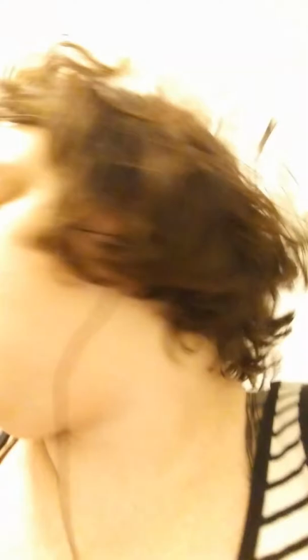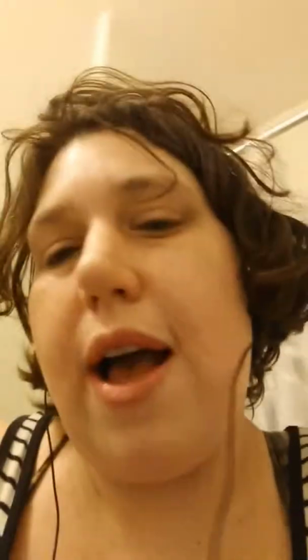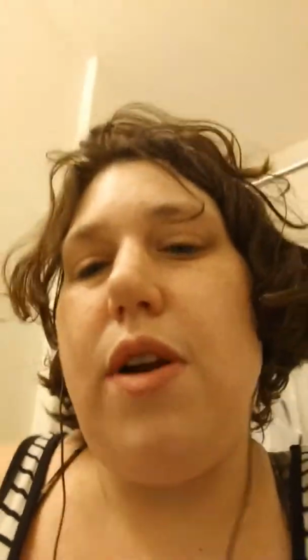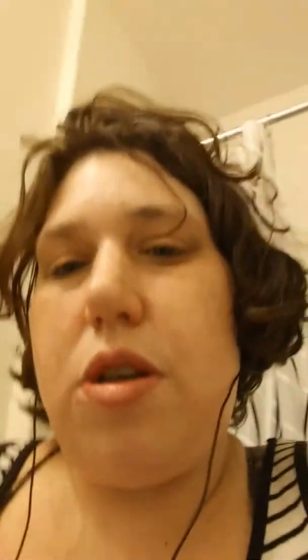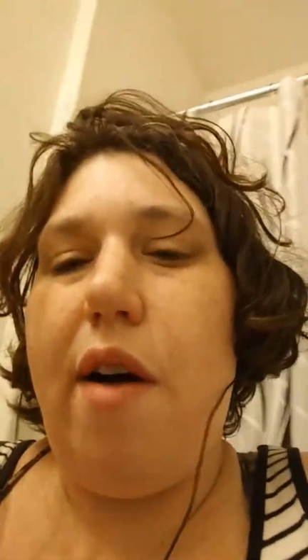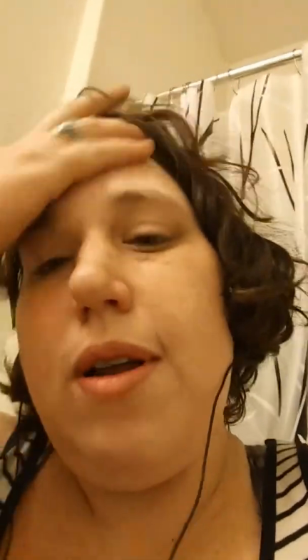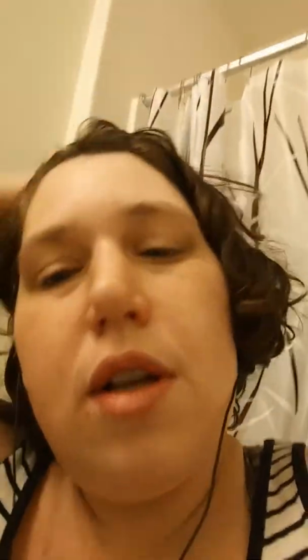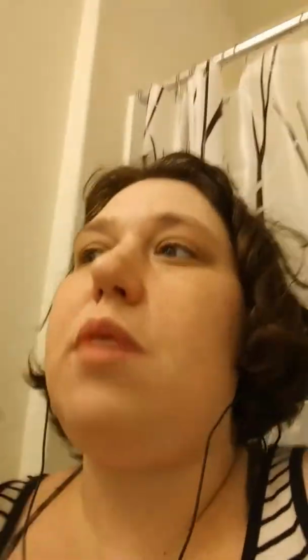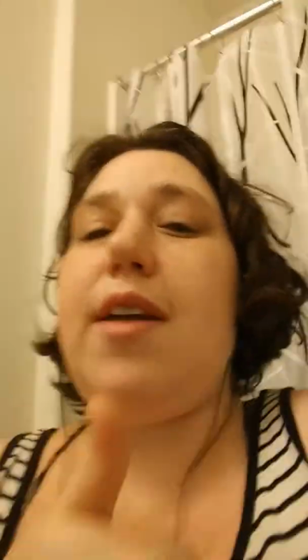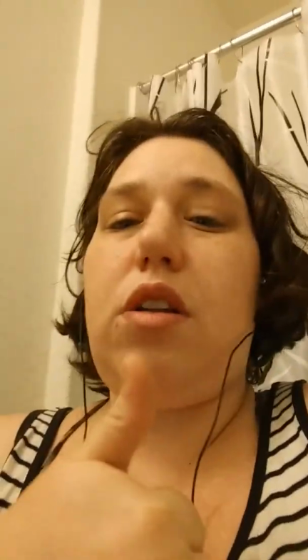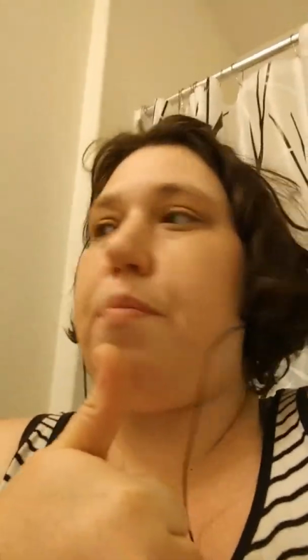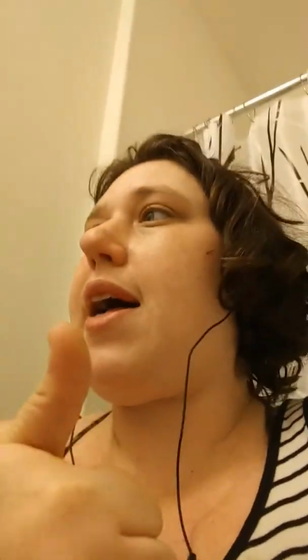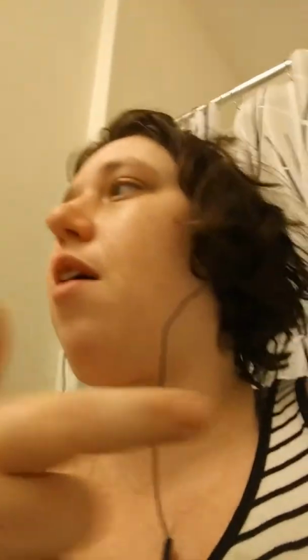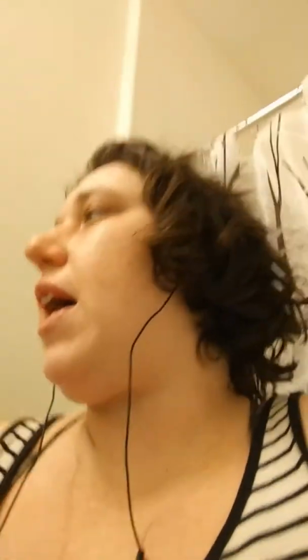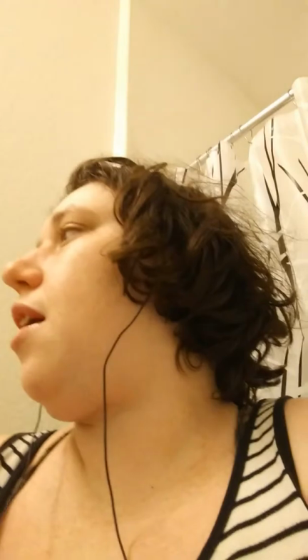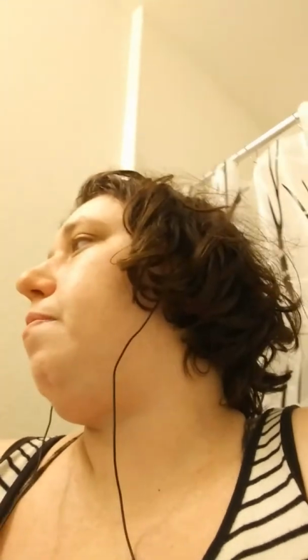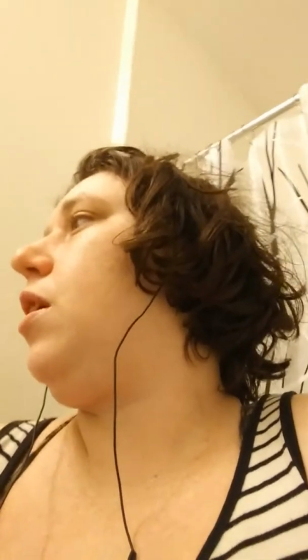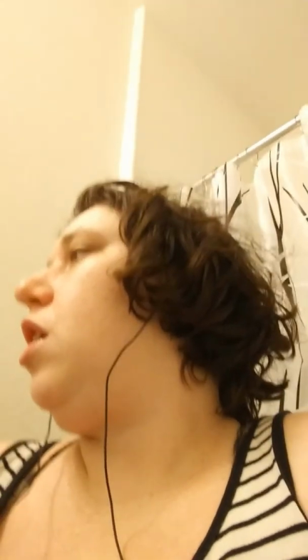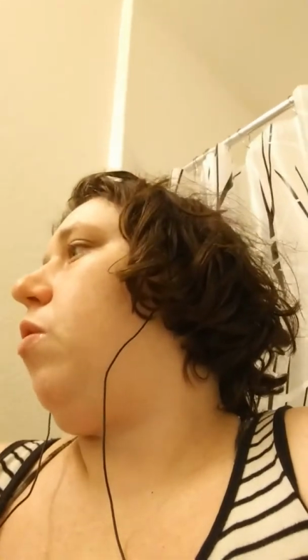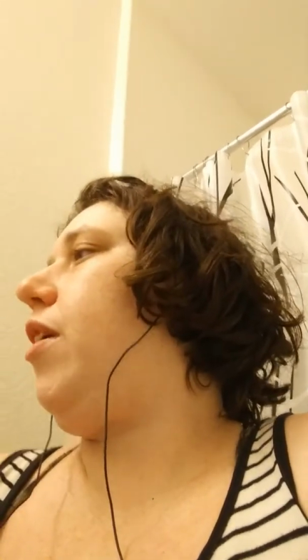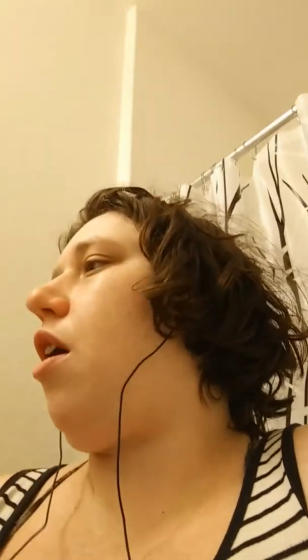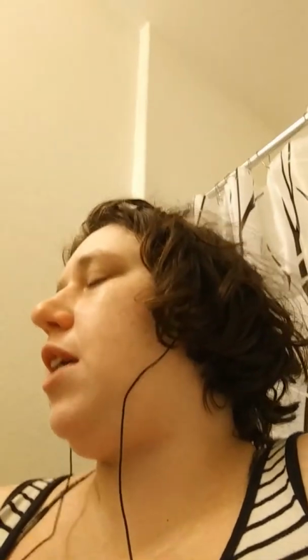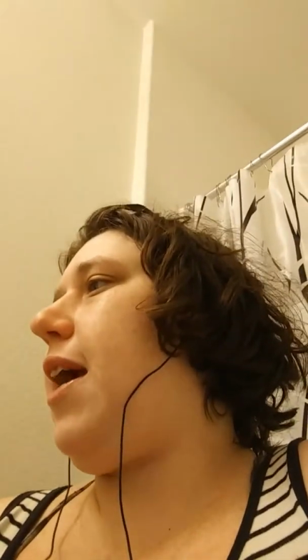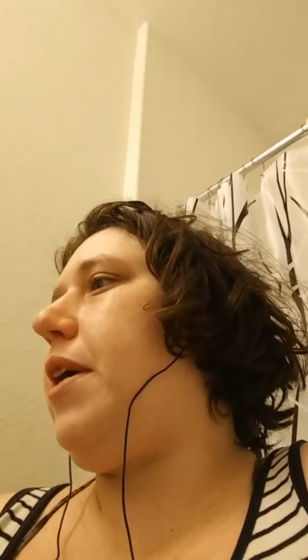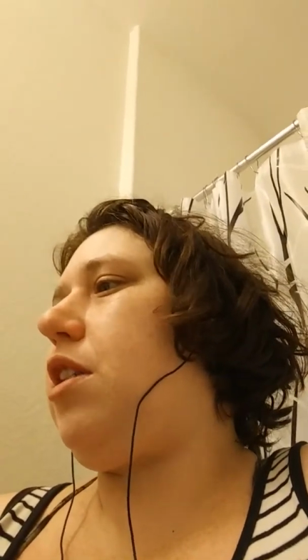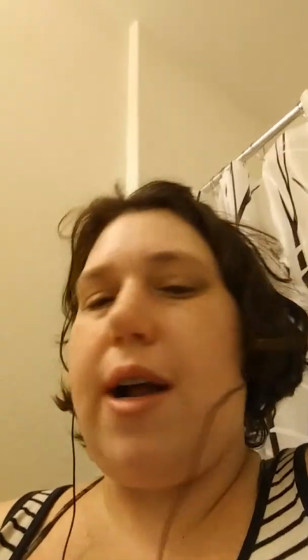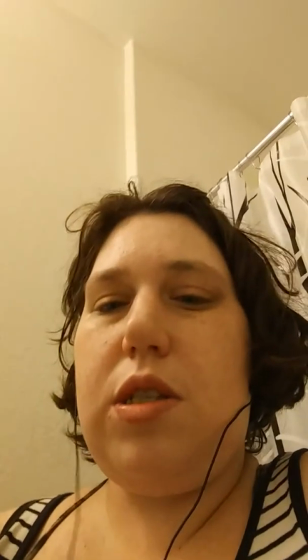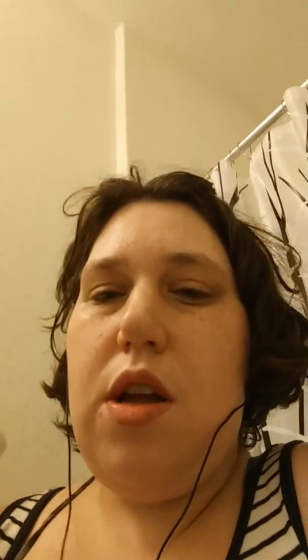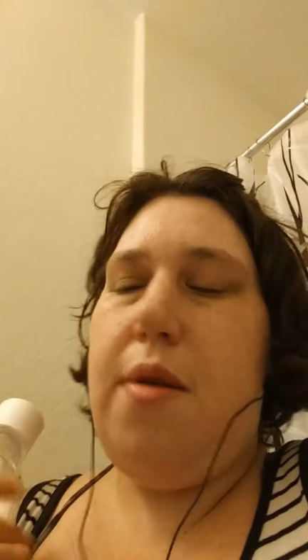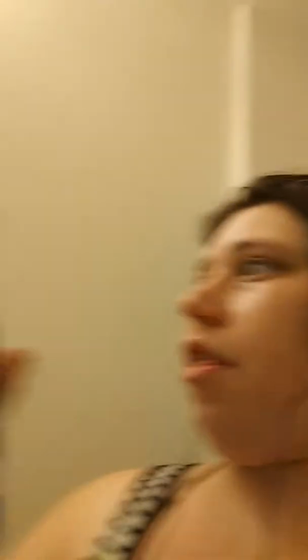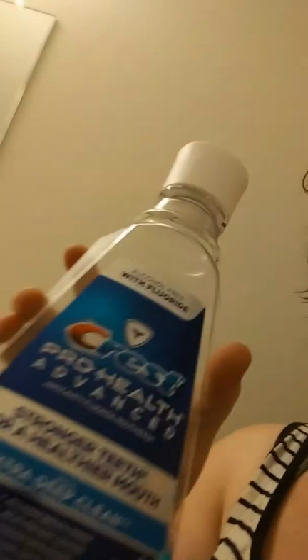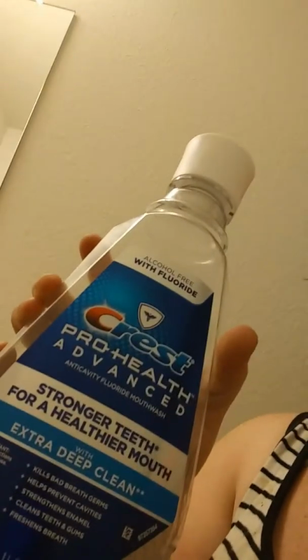So, I just wanted to show off some stuff that we used for baths and all that. For our teeth care, we used this Crest mouthwash right here.